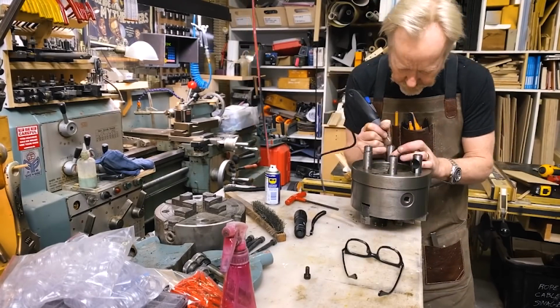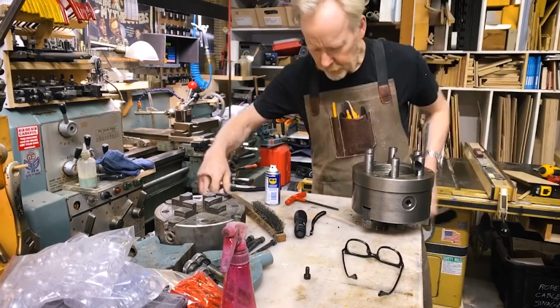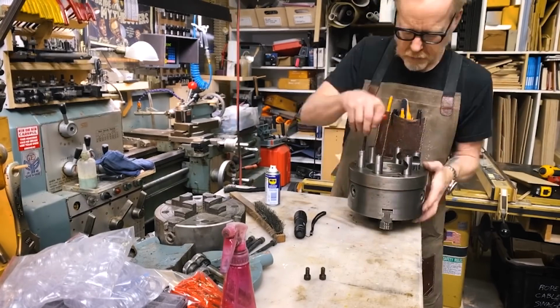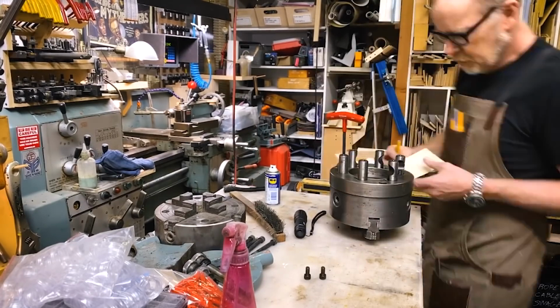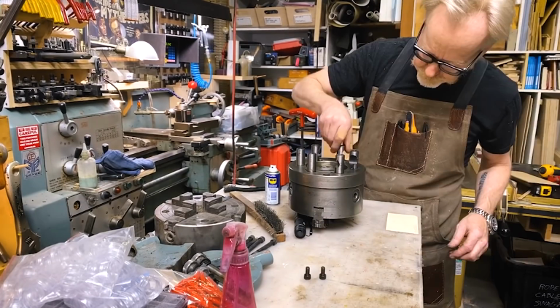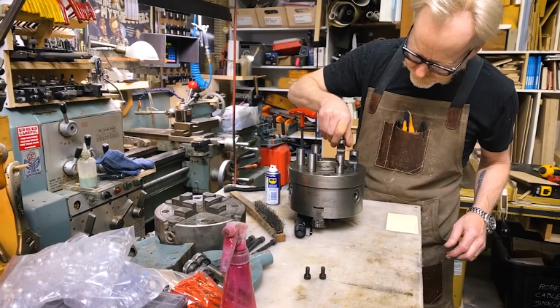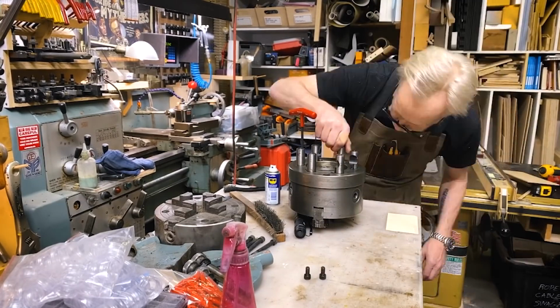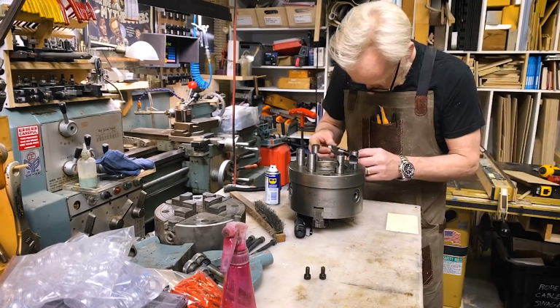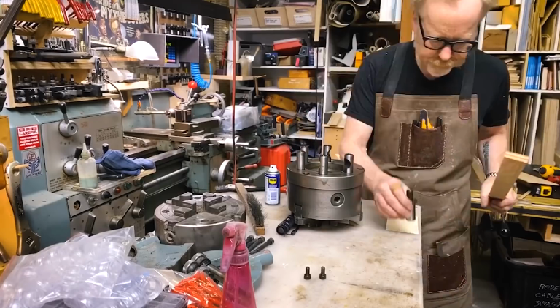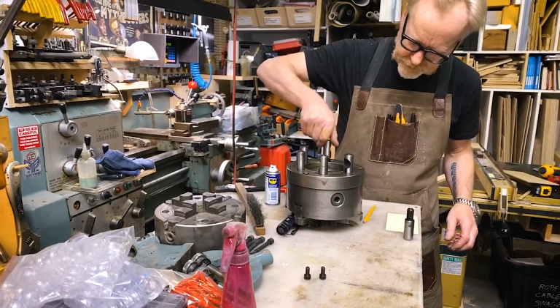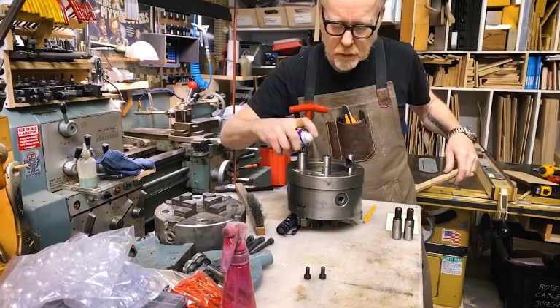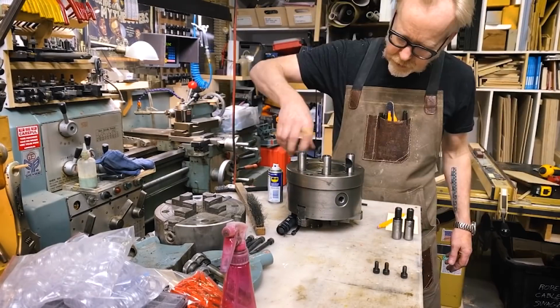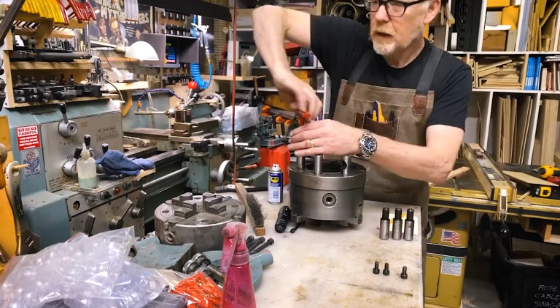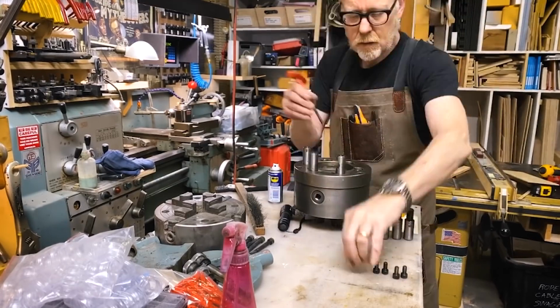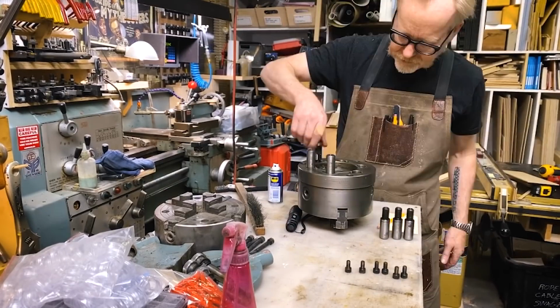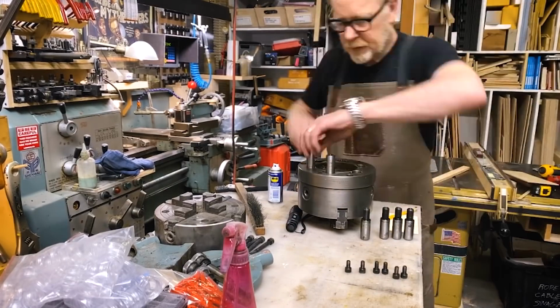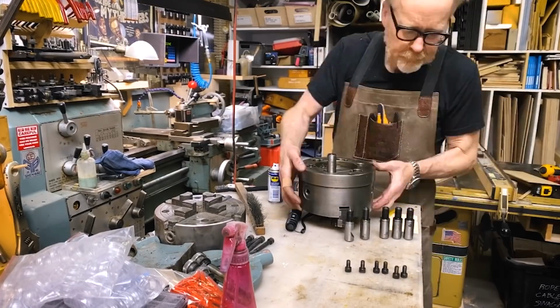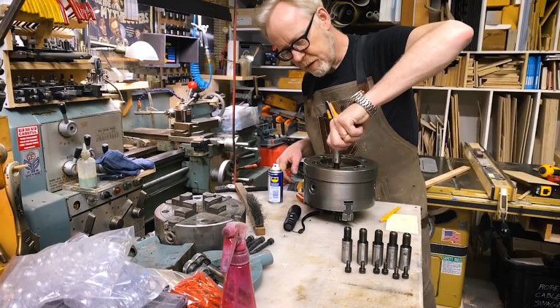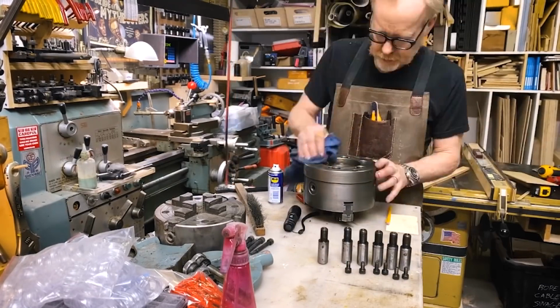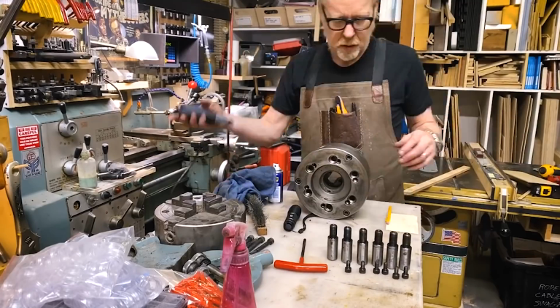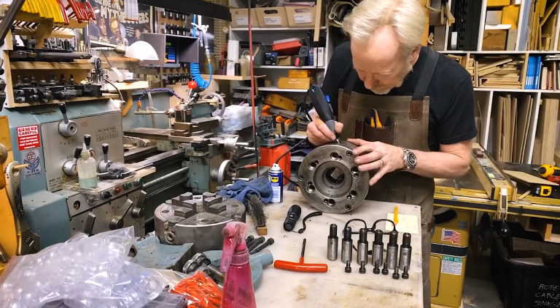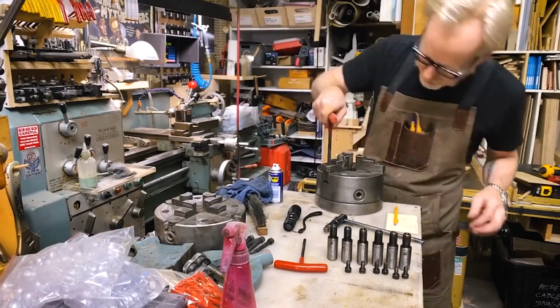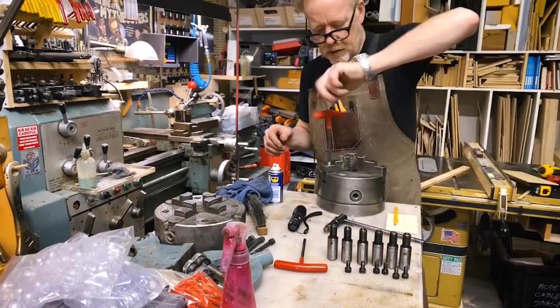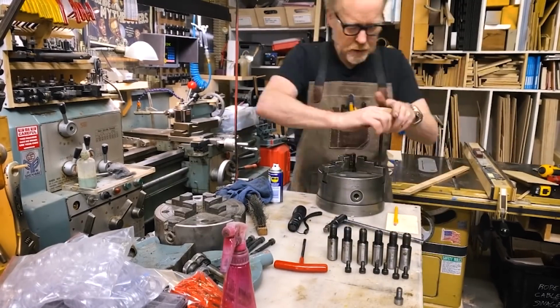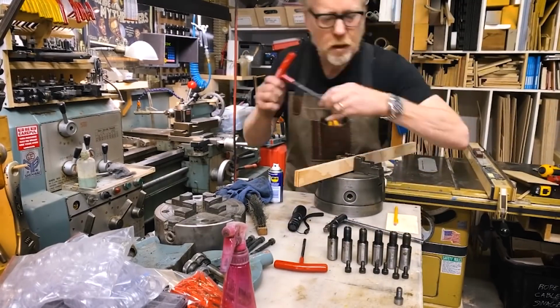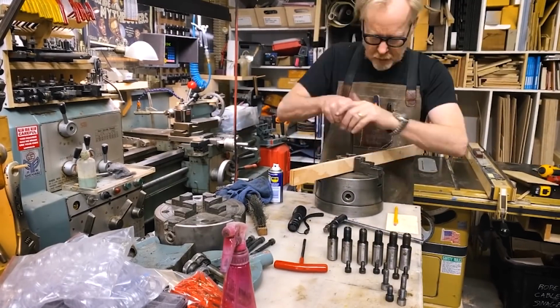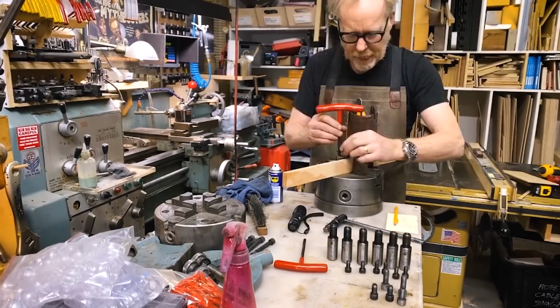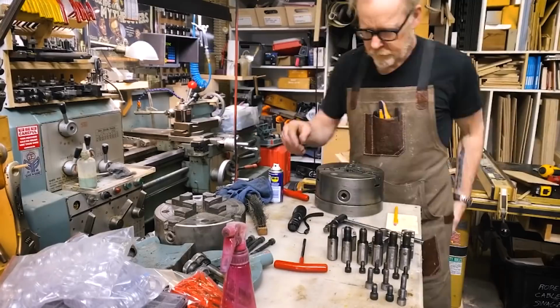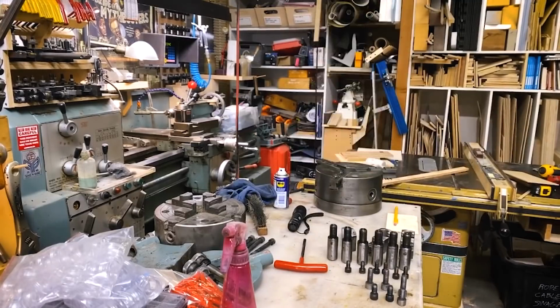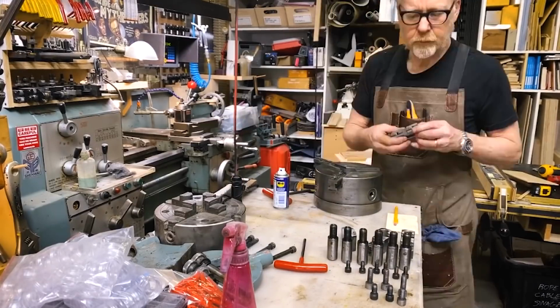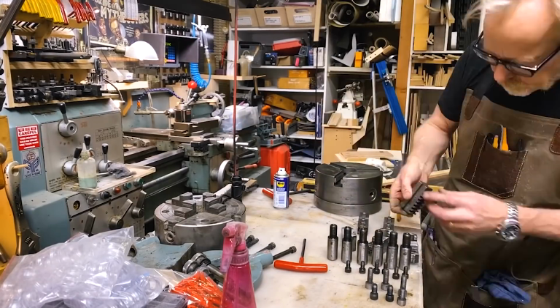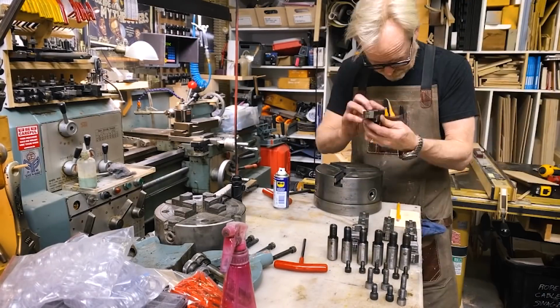You can see me here pulling out the etching pen and etching in numbers on each of the spindle lock pins so they go back exactly where they belonged. I don't know that that was necessary — it's very plausibly overkill — but I'd rather overkill than underkill.